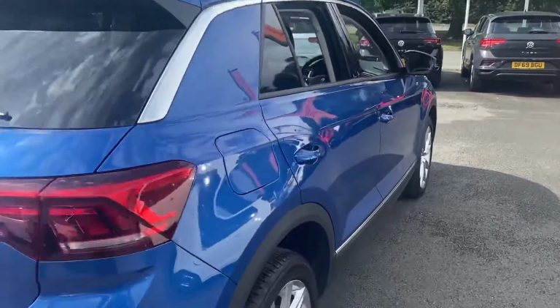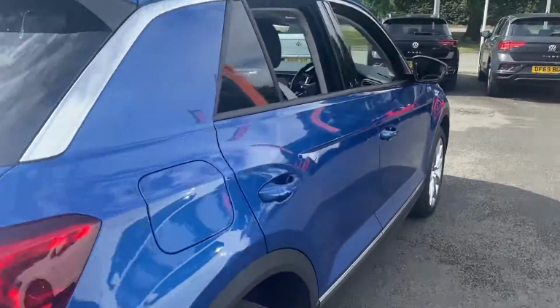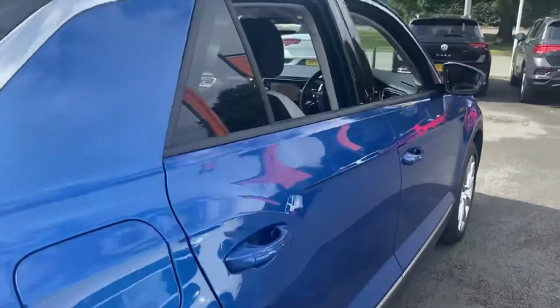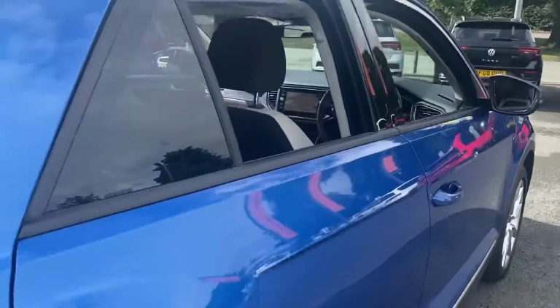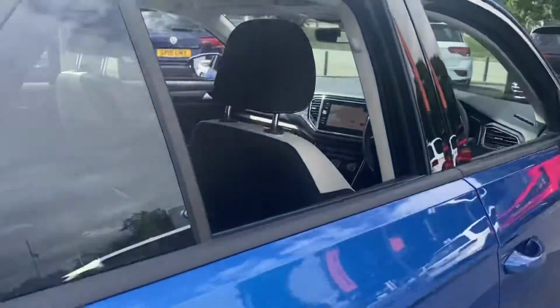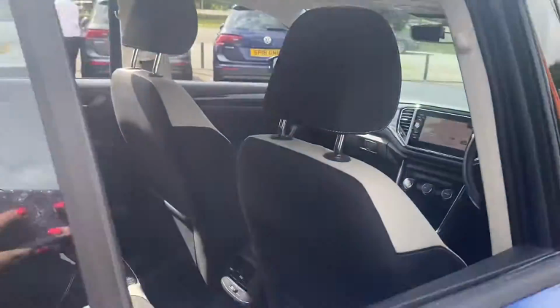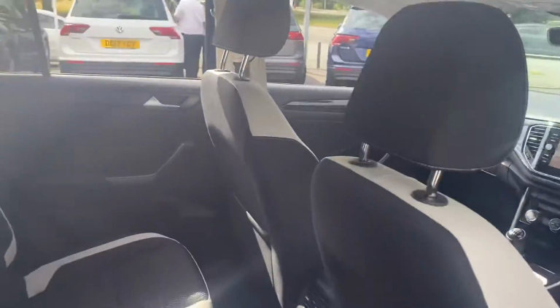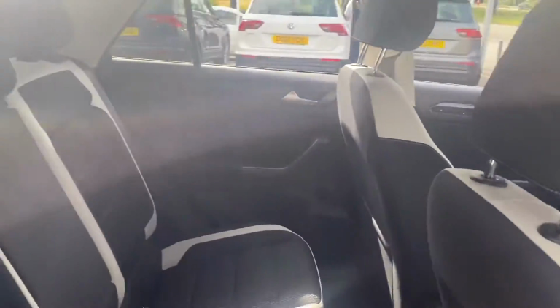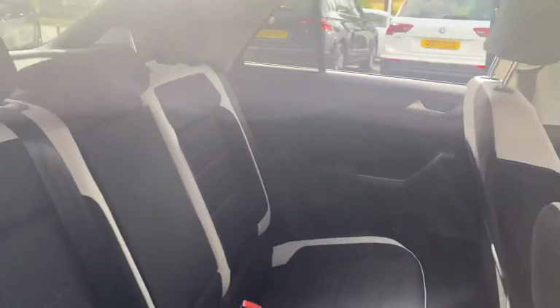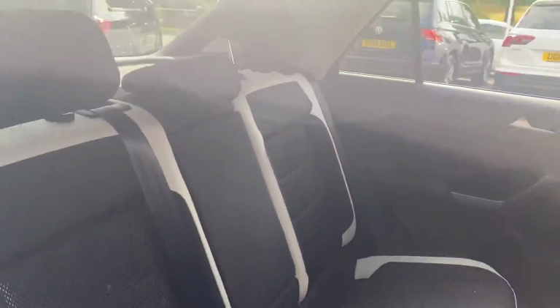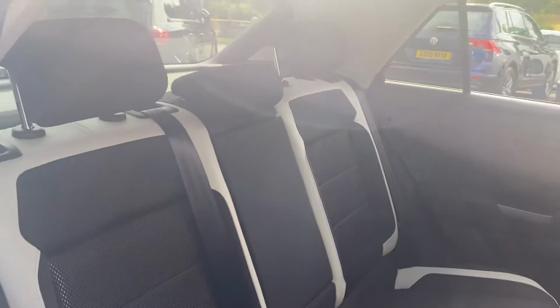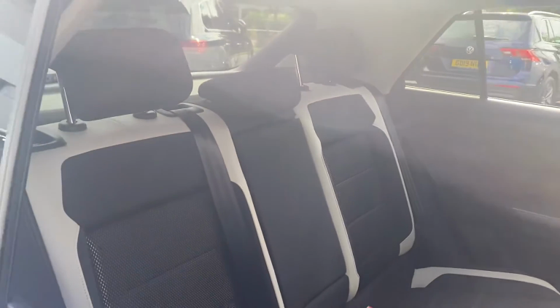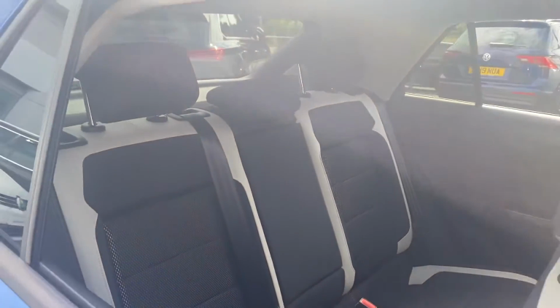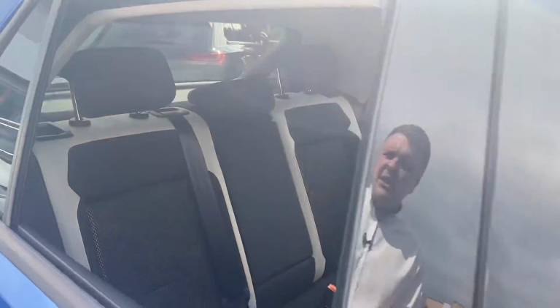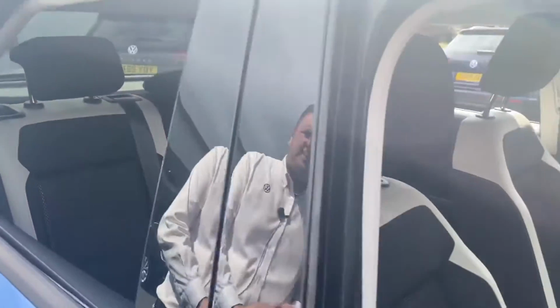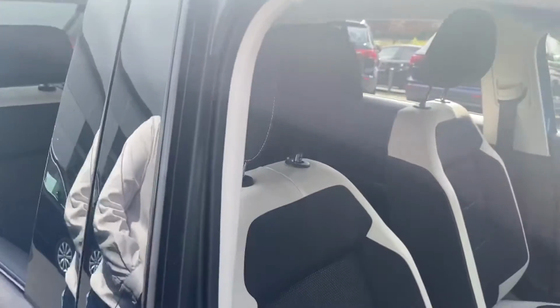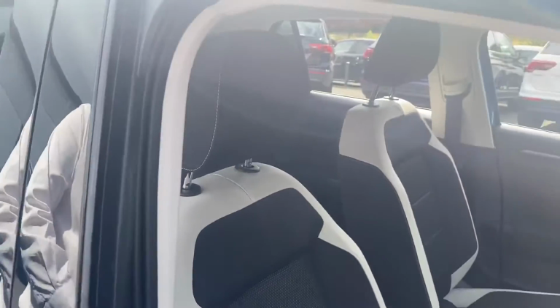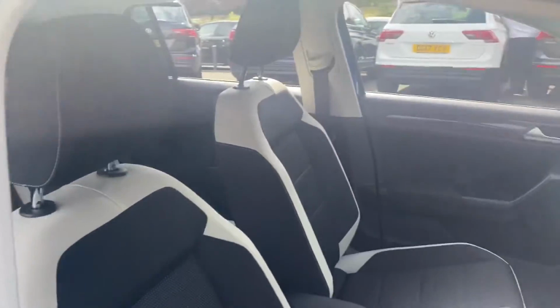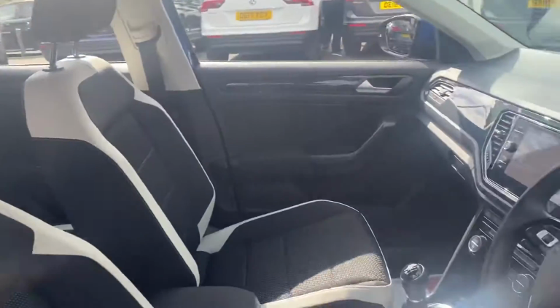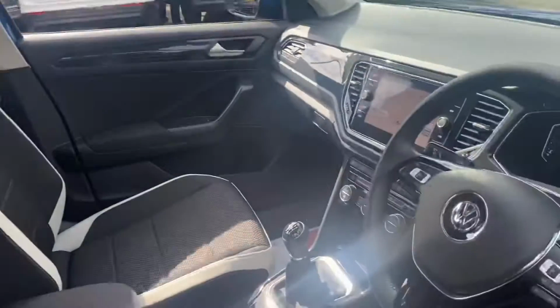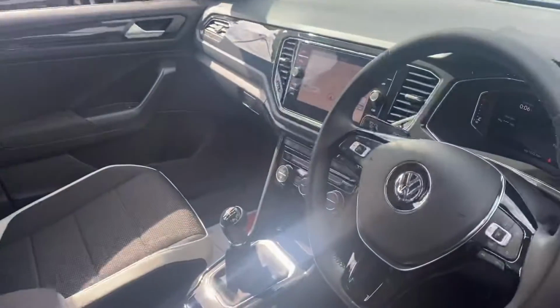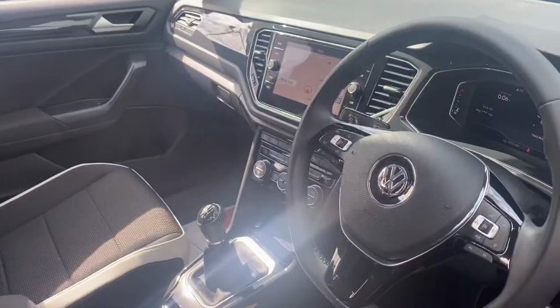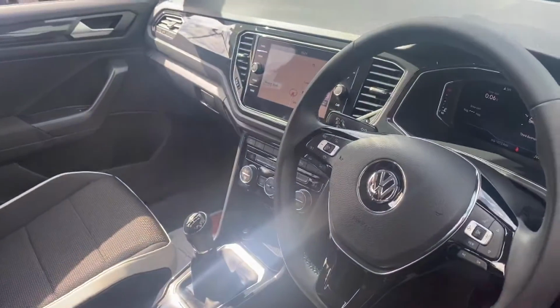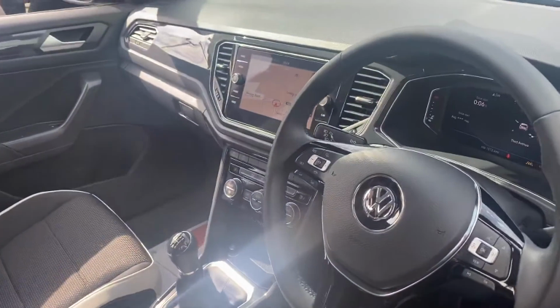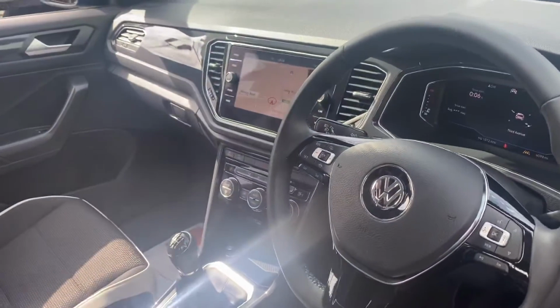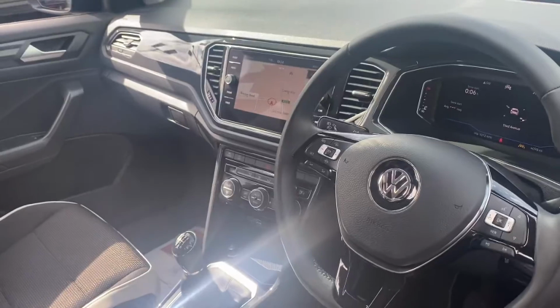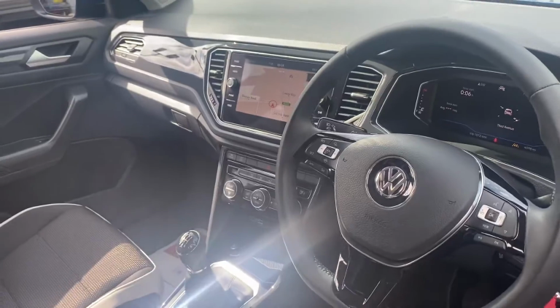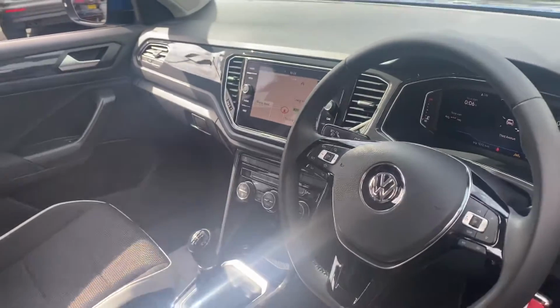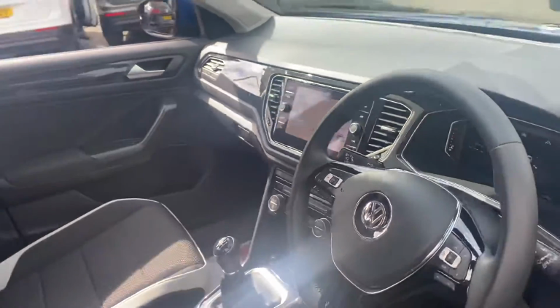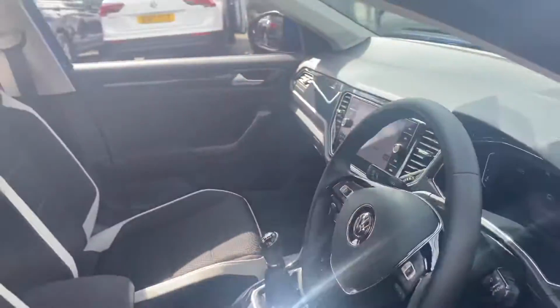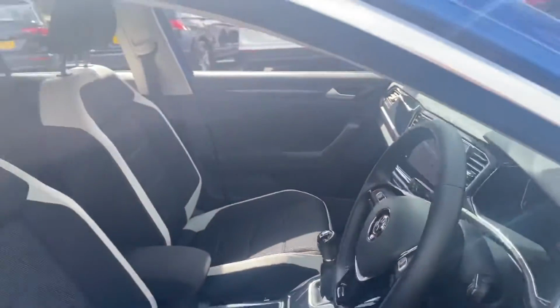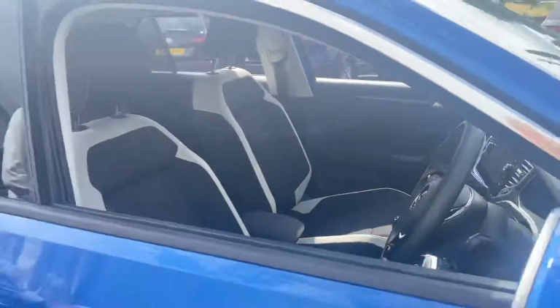Moving on to the inside of the car, you've got white and black cloth seats. You get satellite navigation, app connect, dual zone climate control, and a full digital display as well.